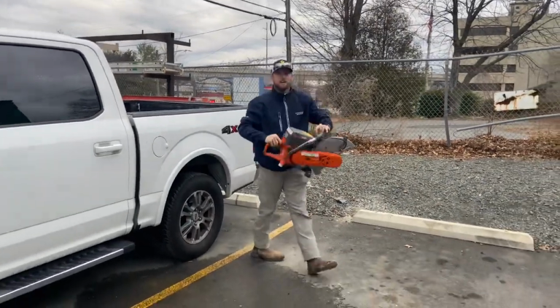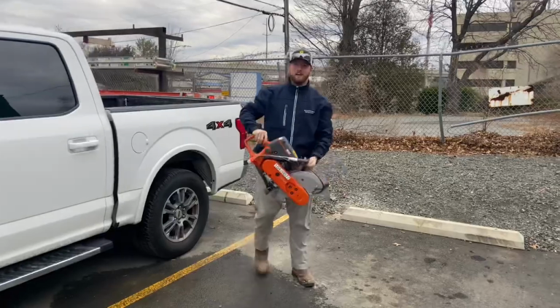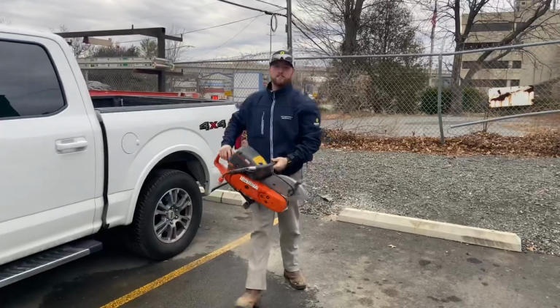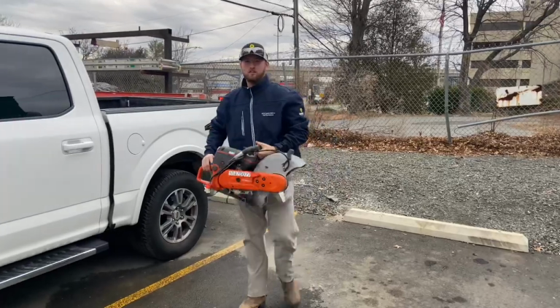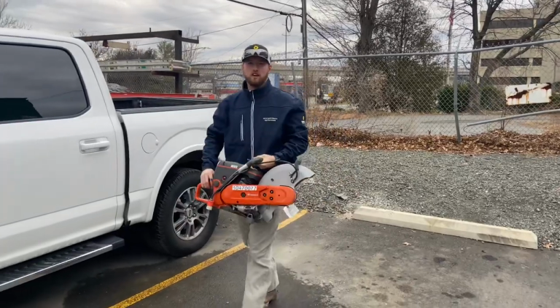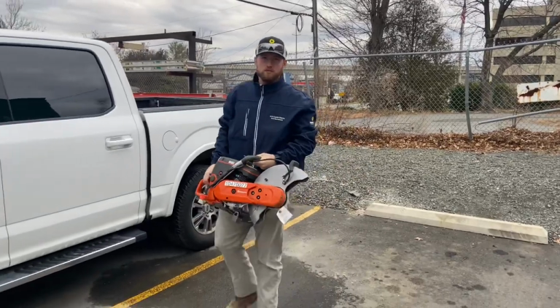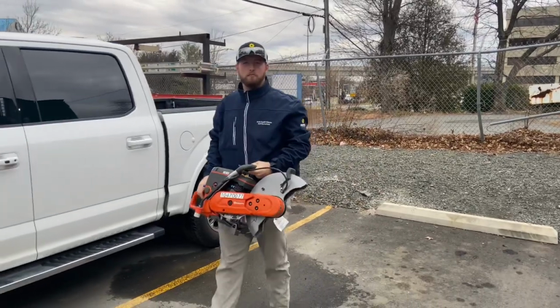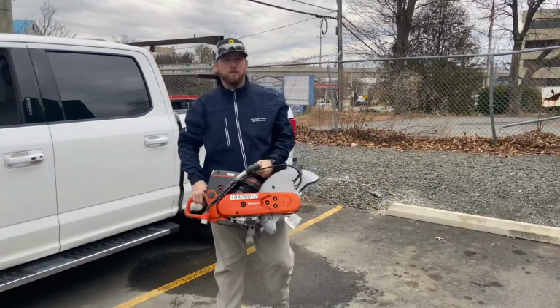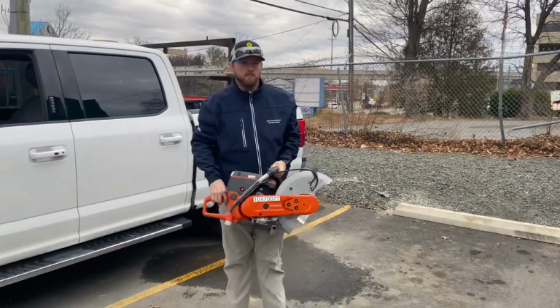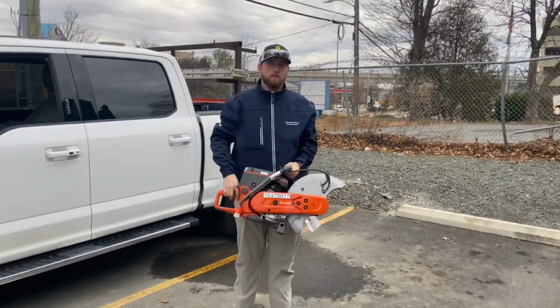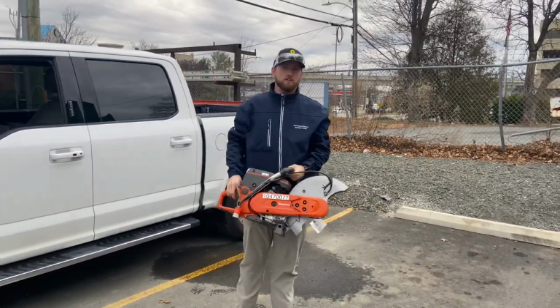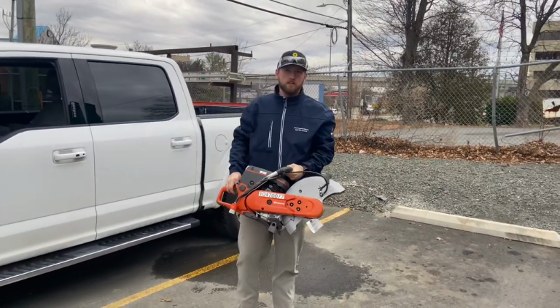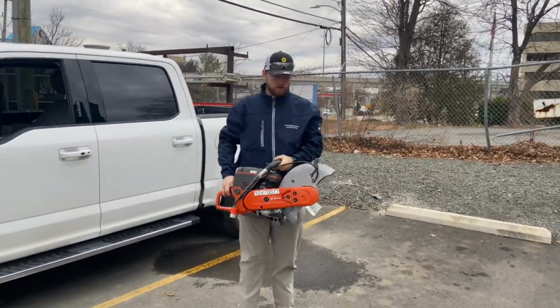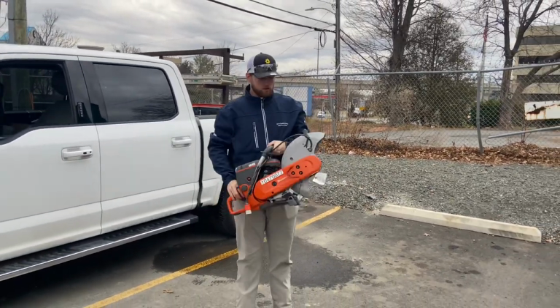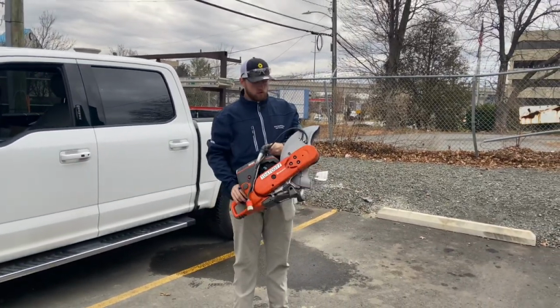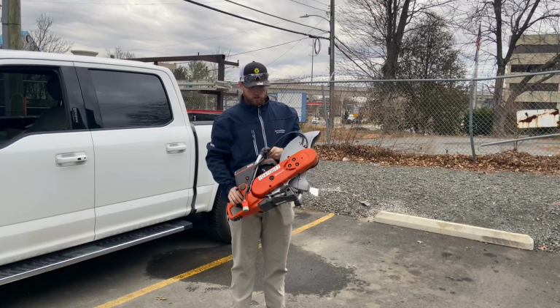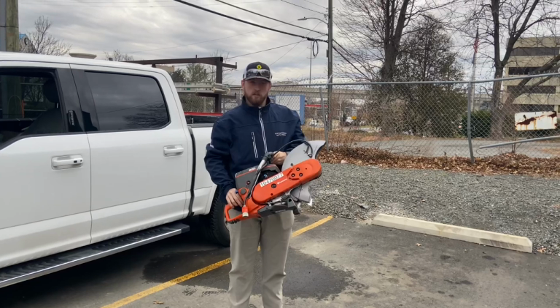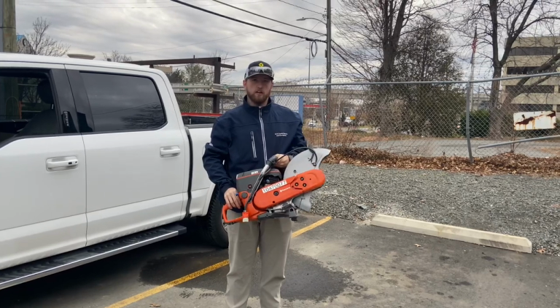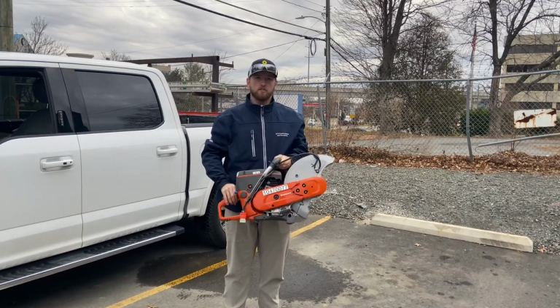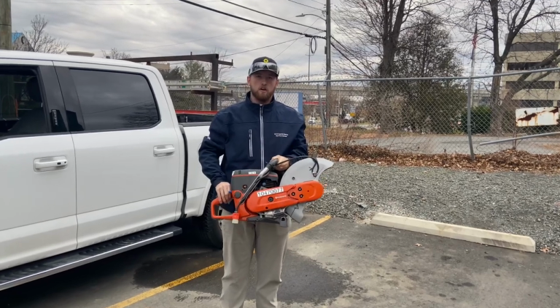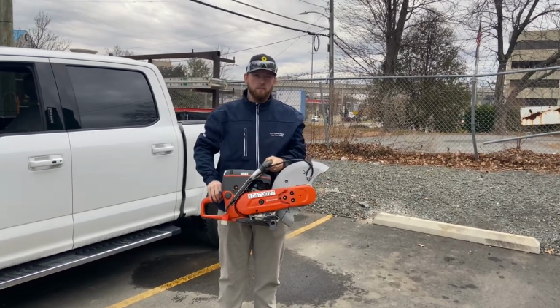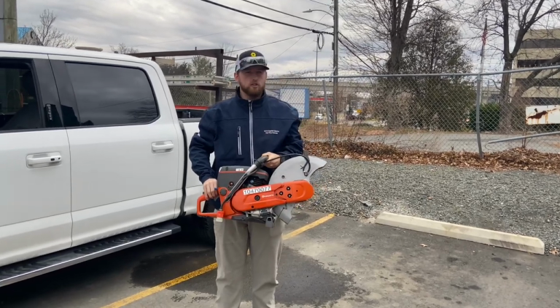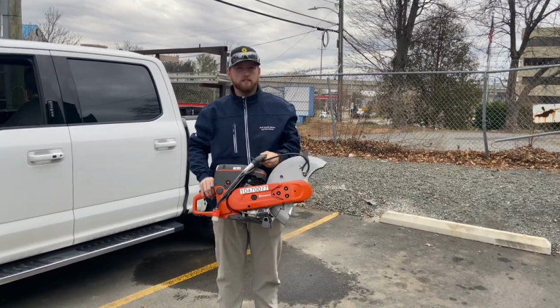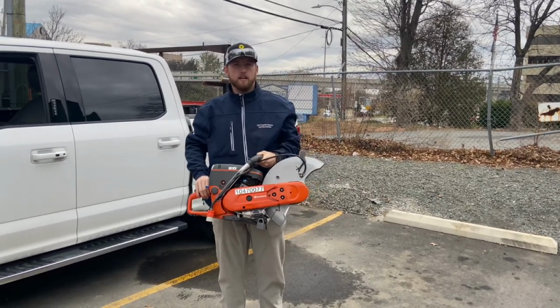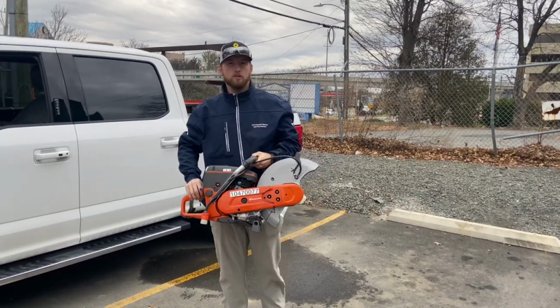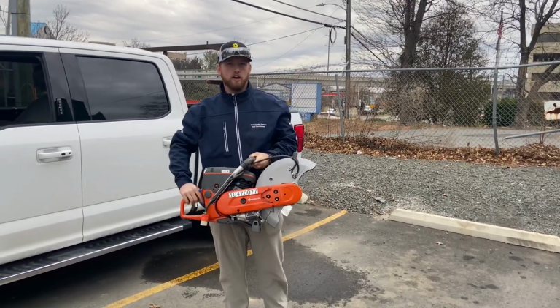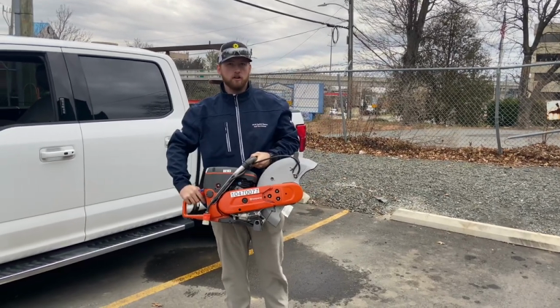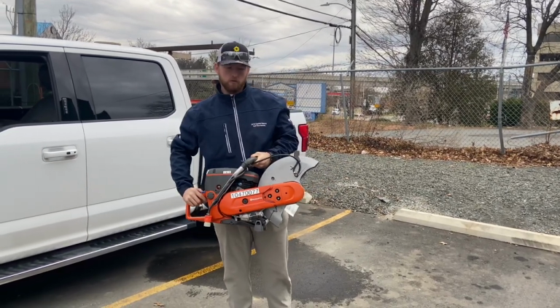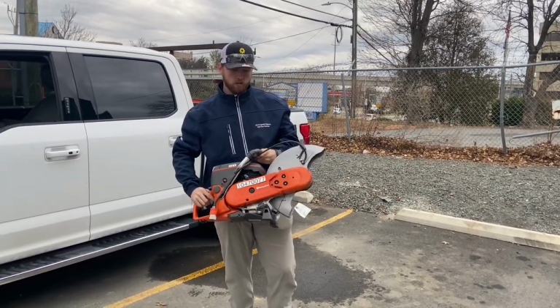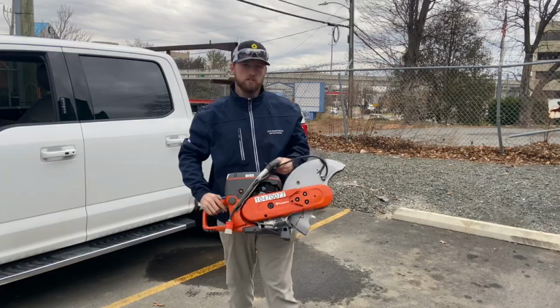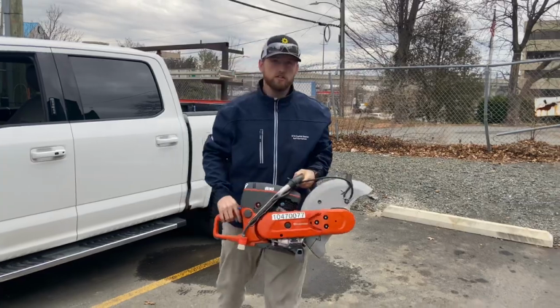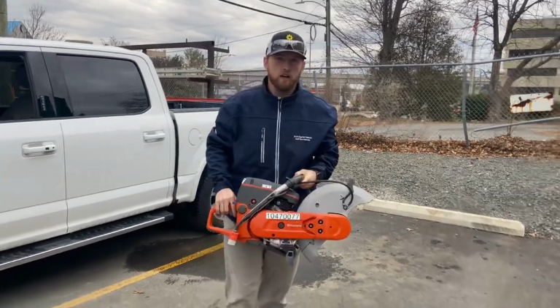Hey guys, how's it going? Chris Jekylls from BC 150 in McLean, Virginia. Our tool talk is the cut off saw, so I'm going to get you guys inside here with our counter and I'm going to show you how to start this thing up.